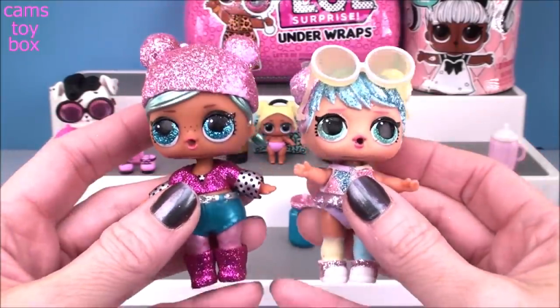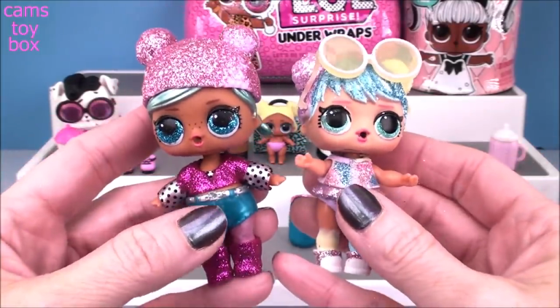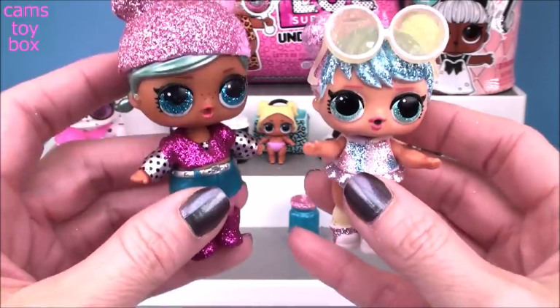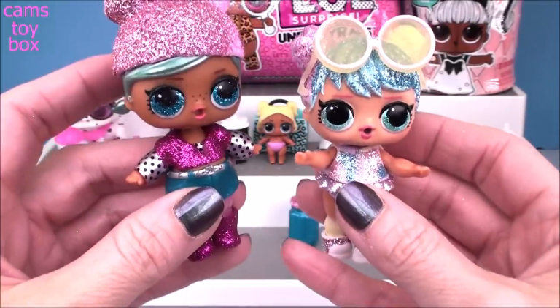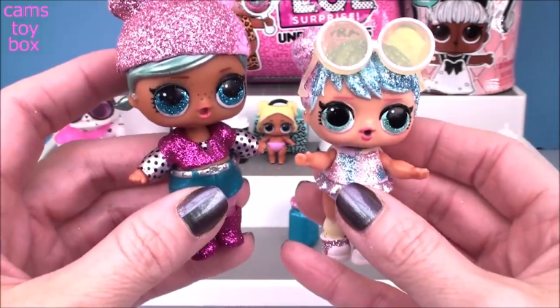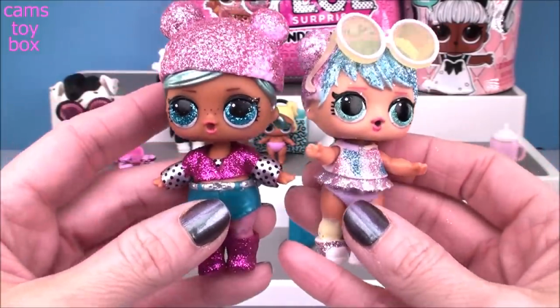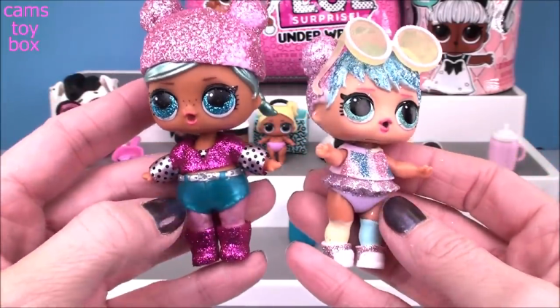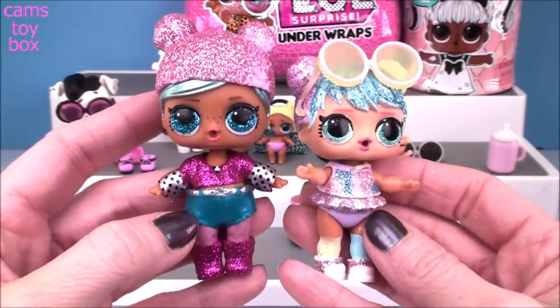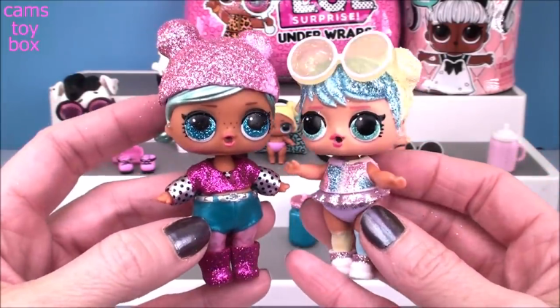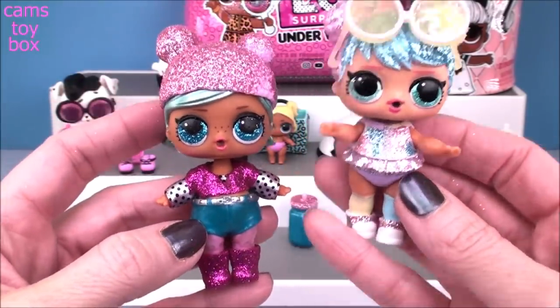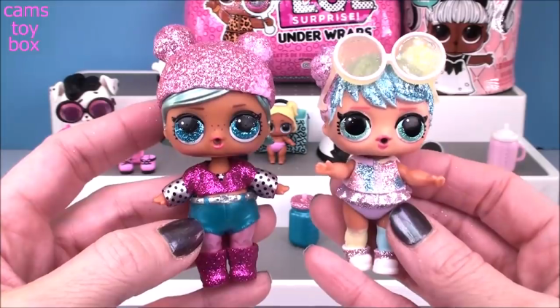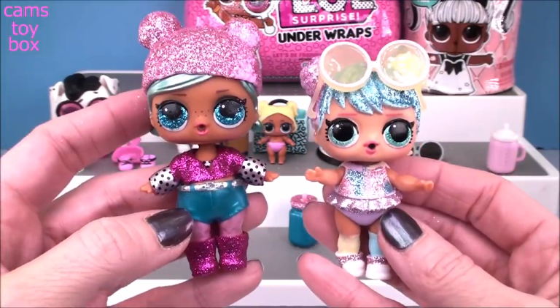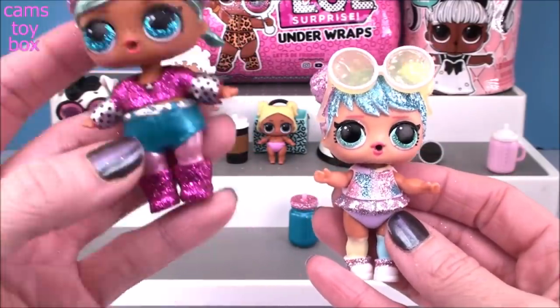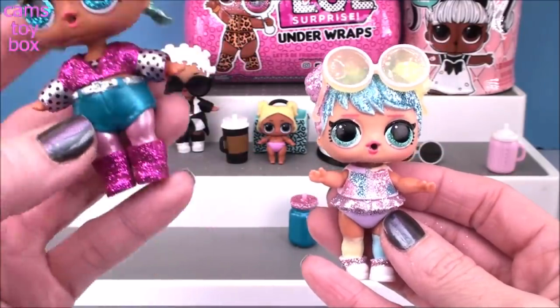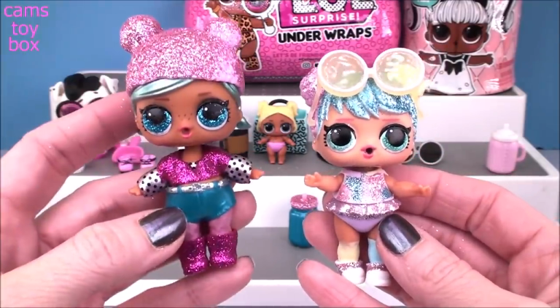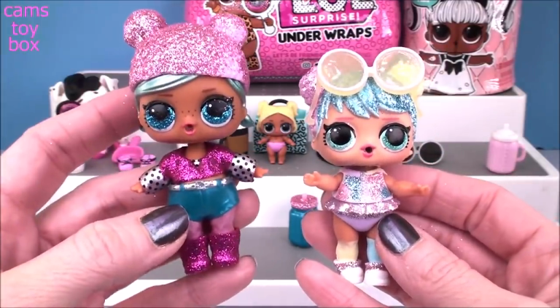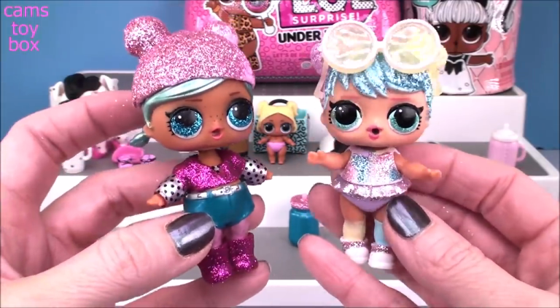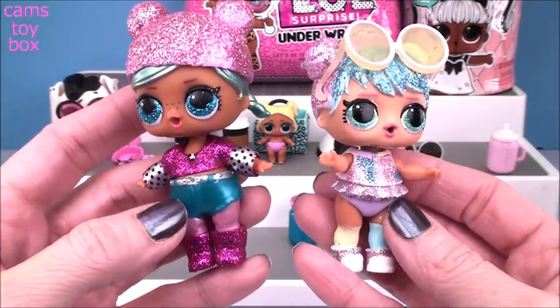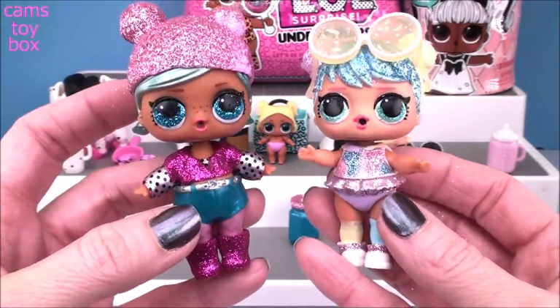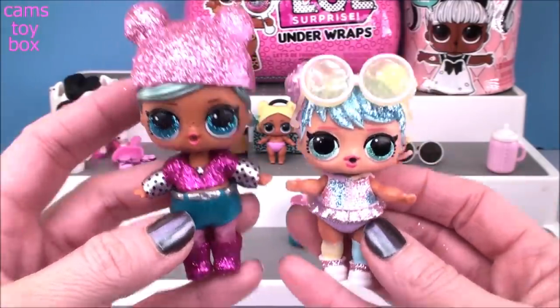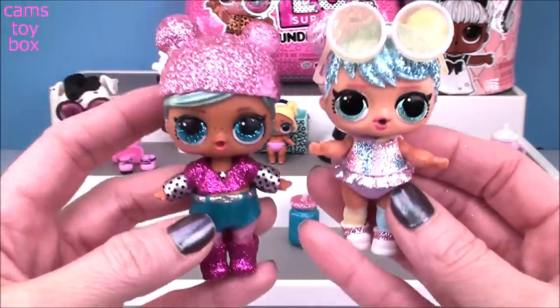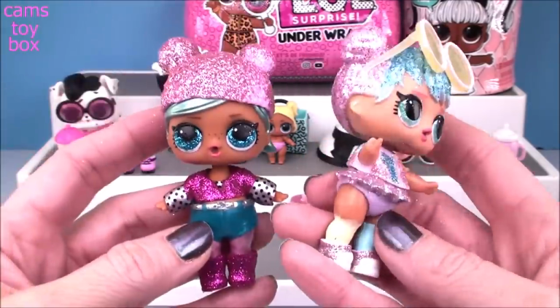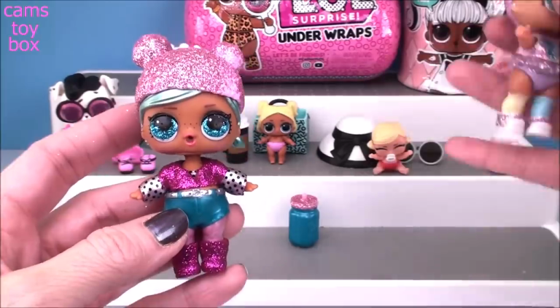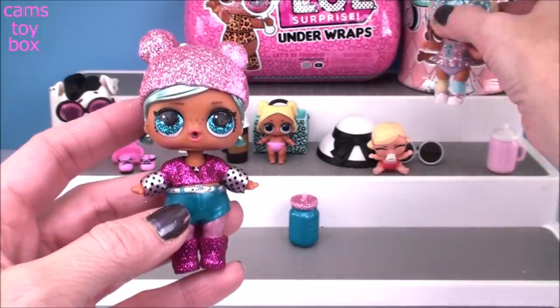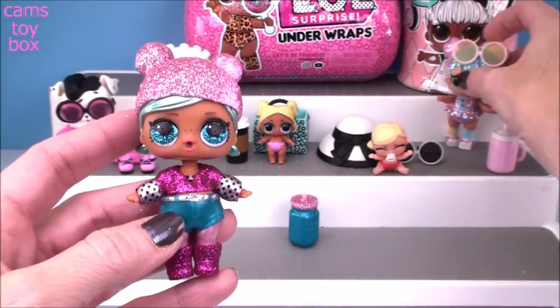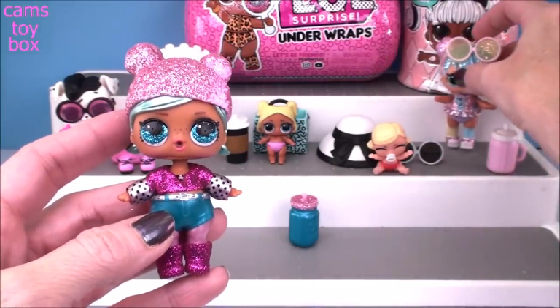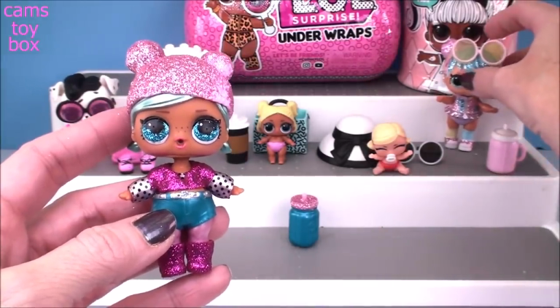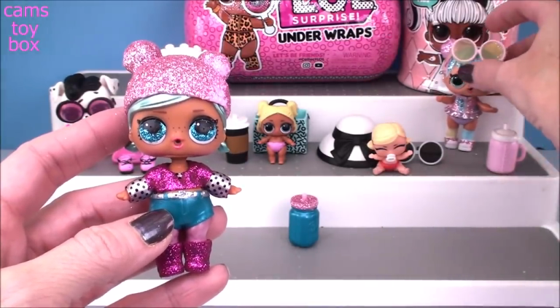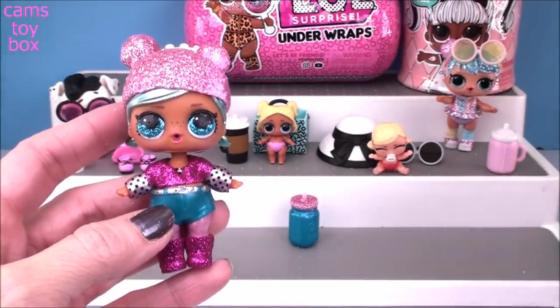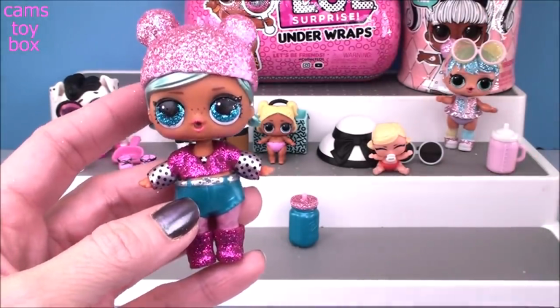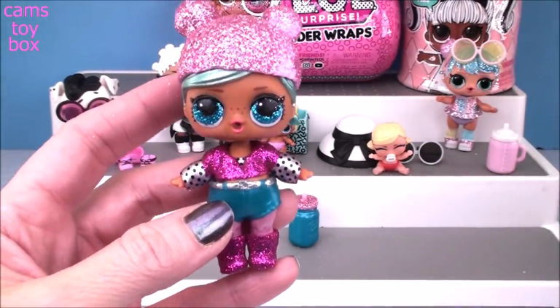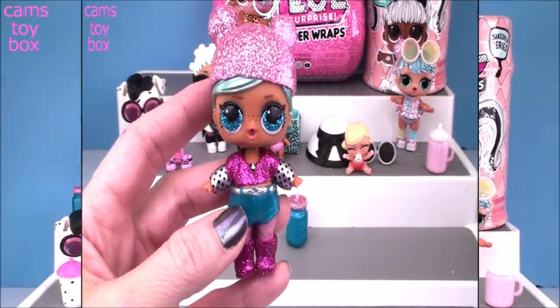It's really really hard to choose which one is better. Which one do you like more - do you like Bon Bon more or do you like Burr Baby? Let's move on to our next one and then I'll try to pick a favorite at the end of the video.